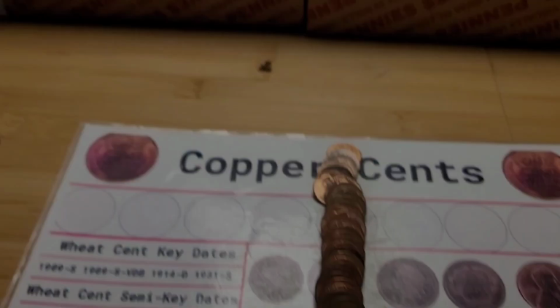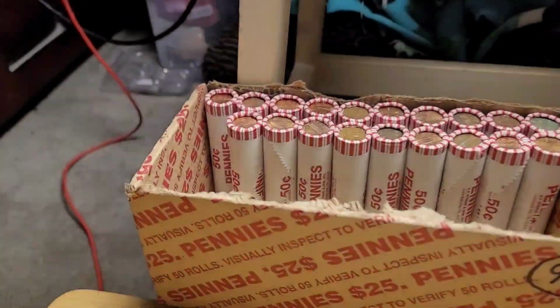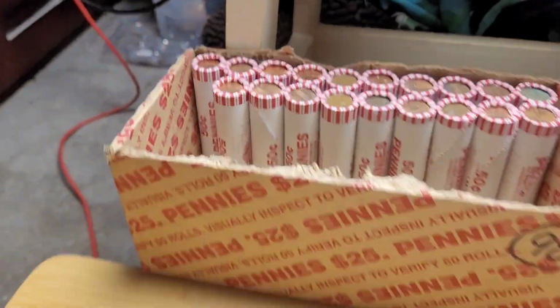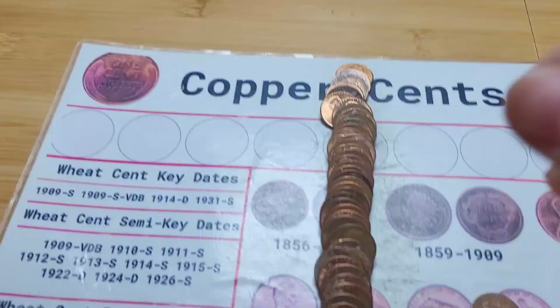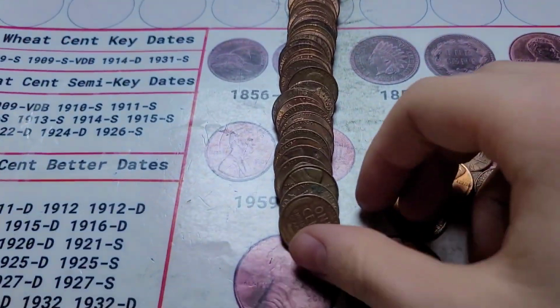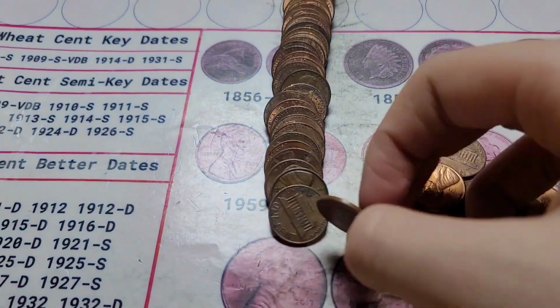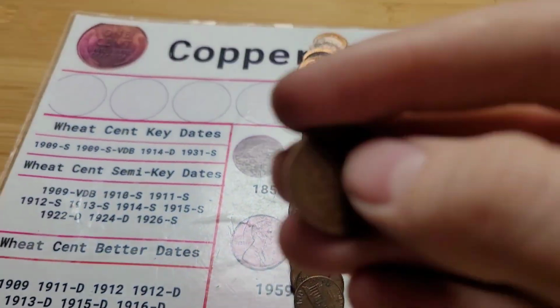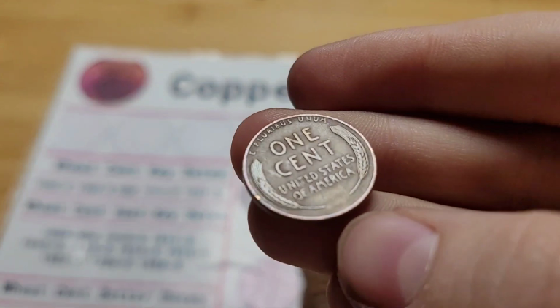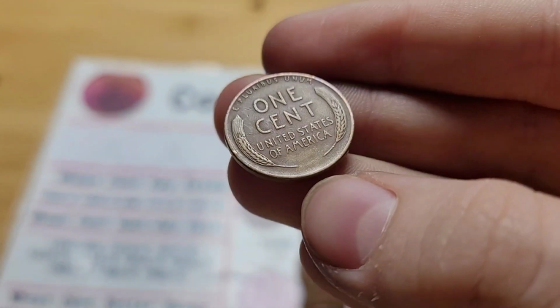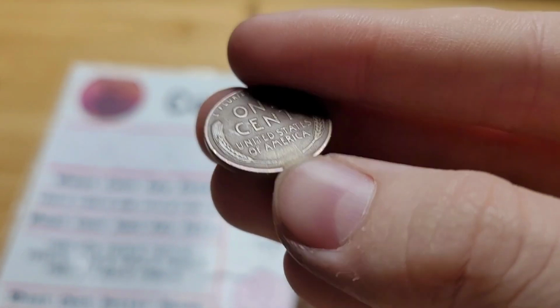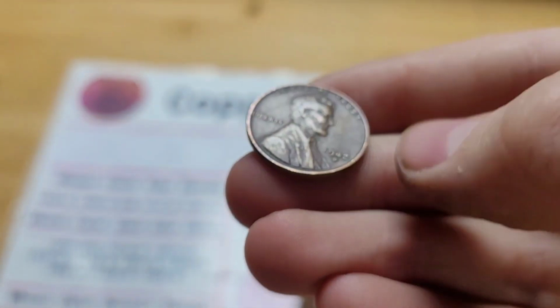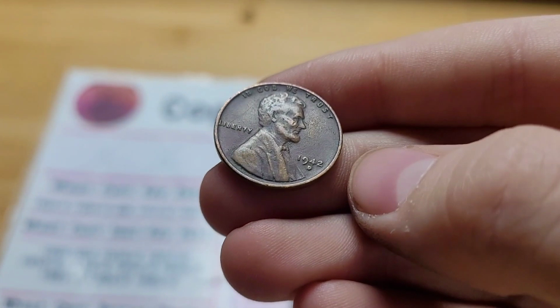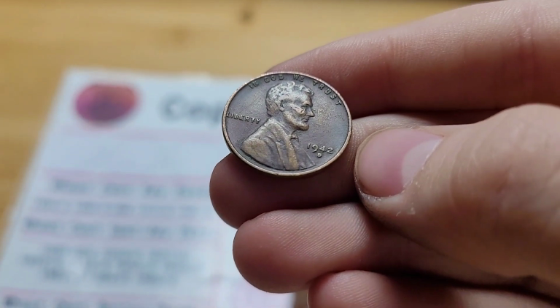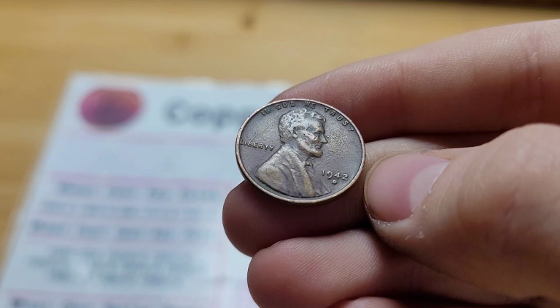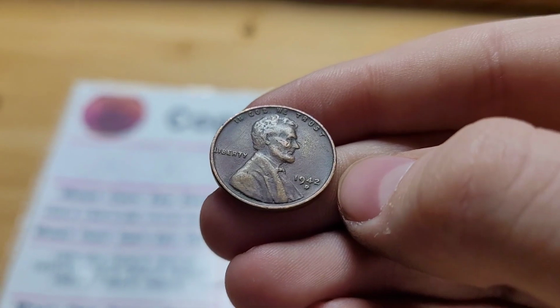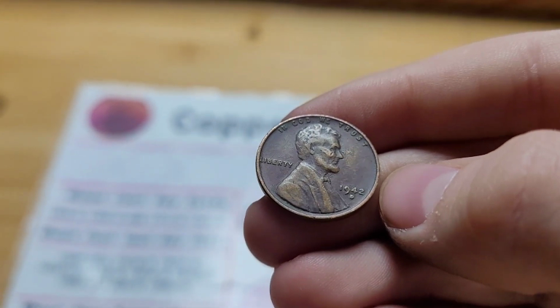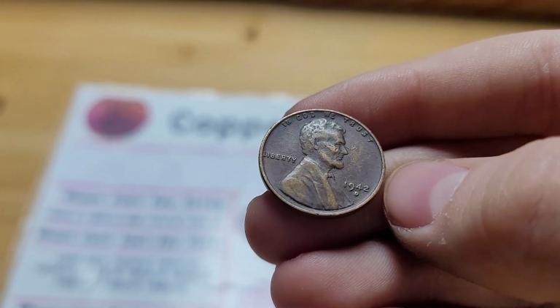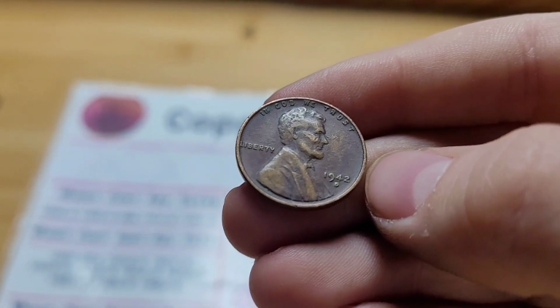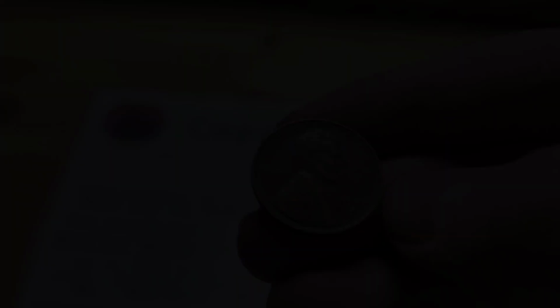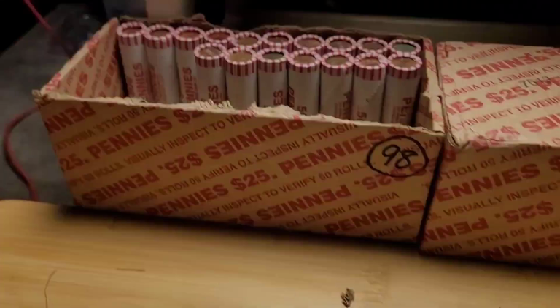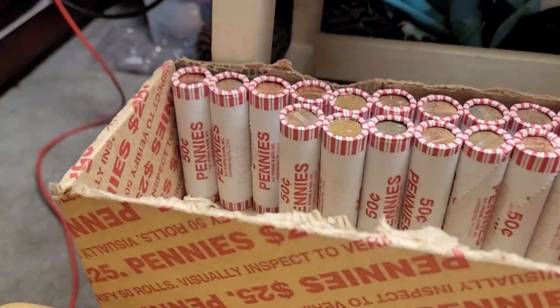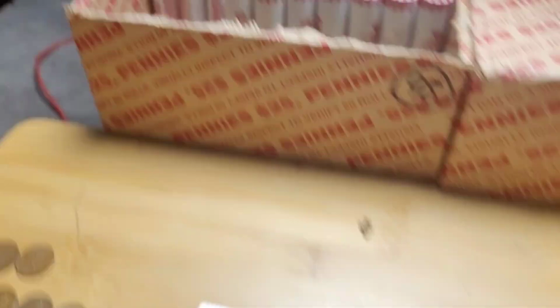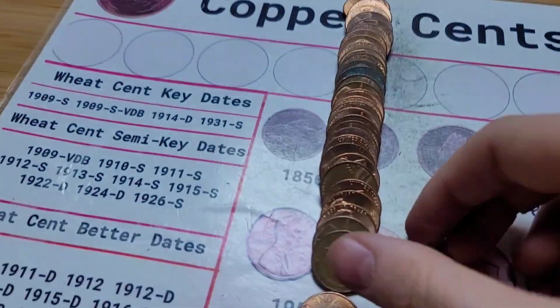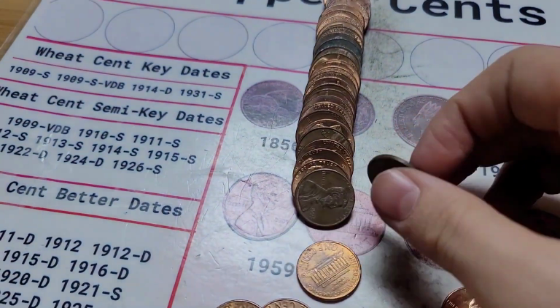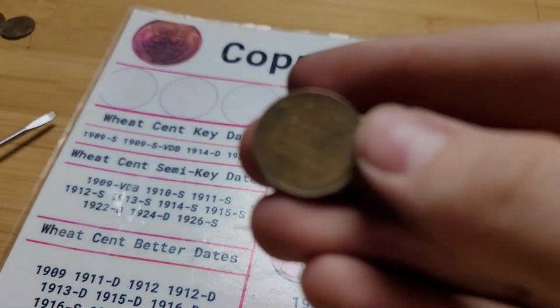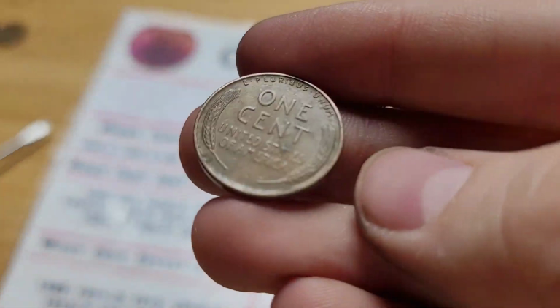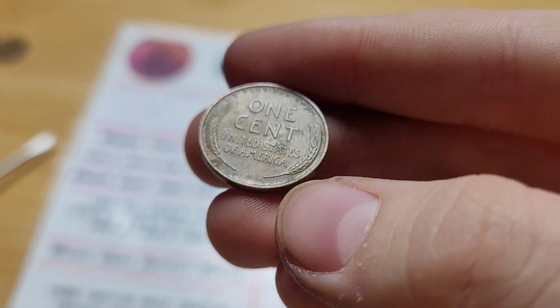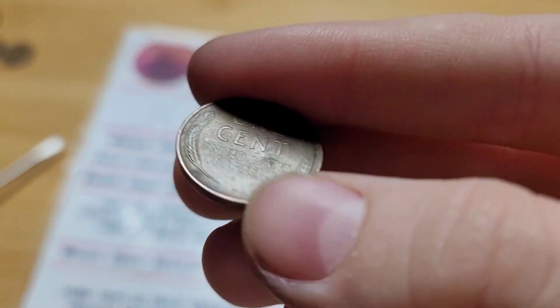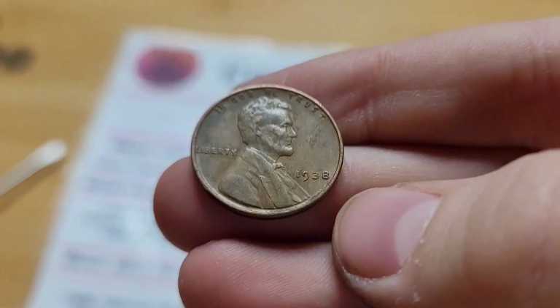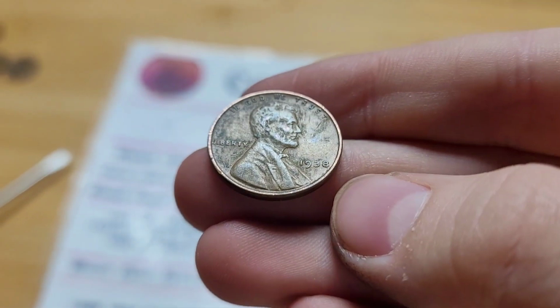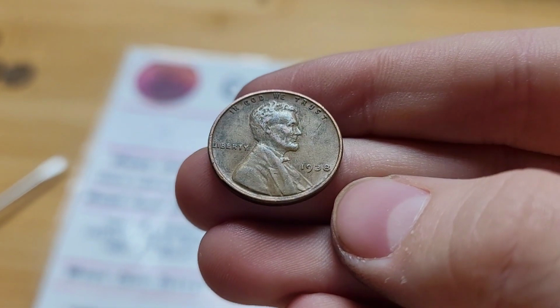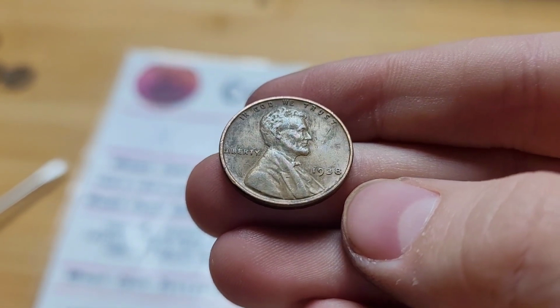Roll 31 and we have another wheat penny. This wheat penny is from 1942 Denver. Roll 33 and we have another wheat penny. This wheat penny is from 1938.